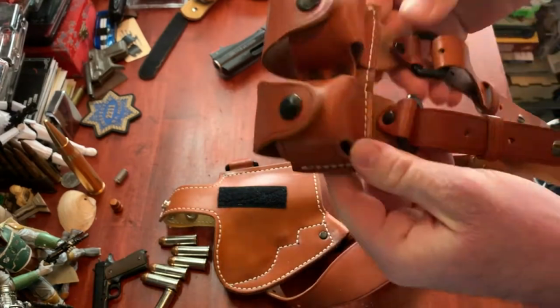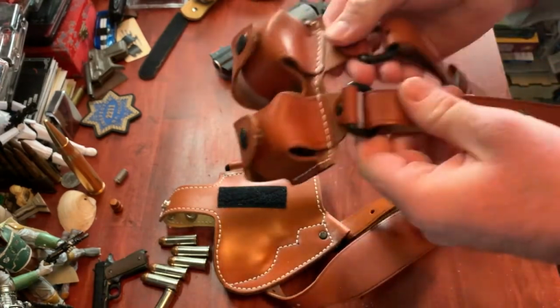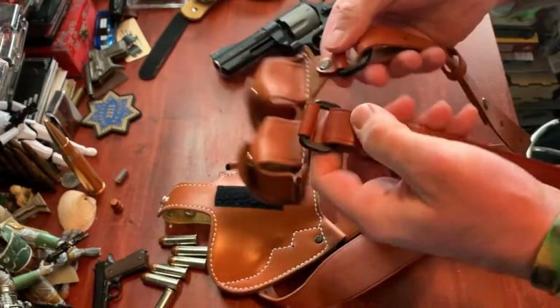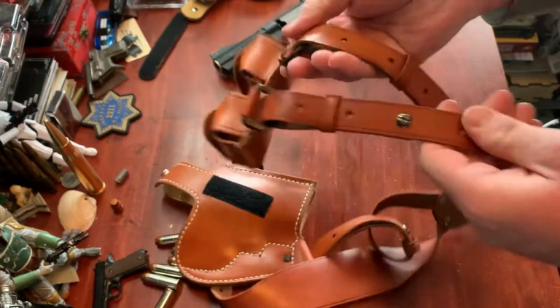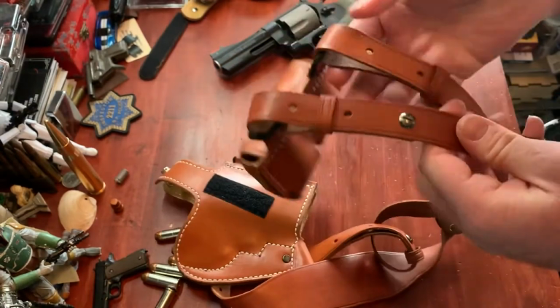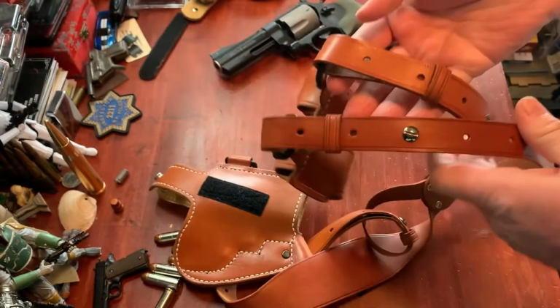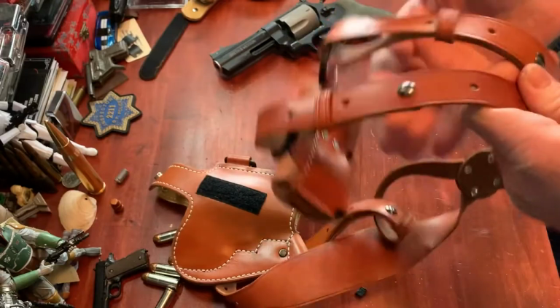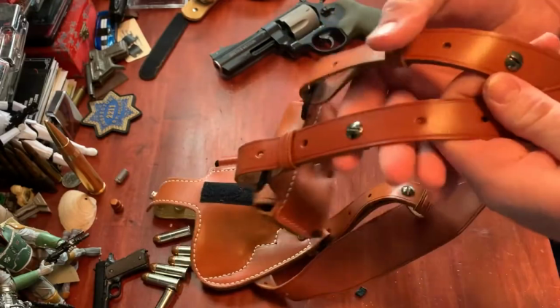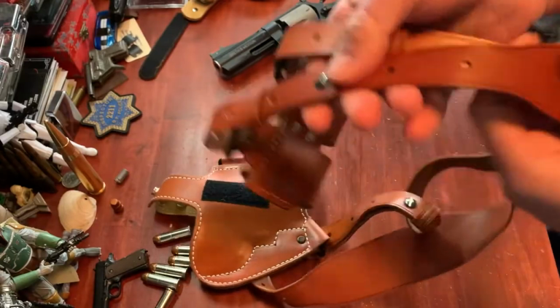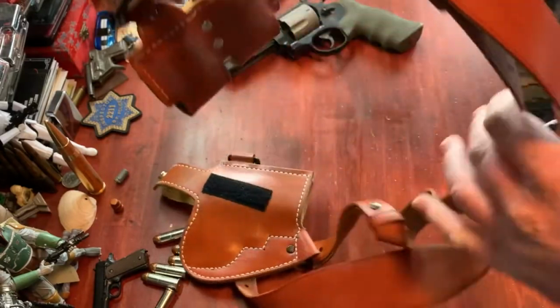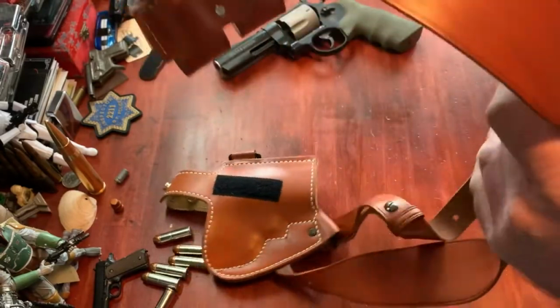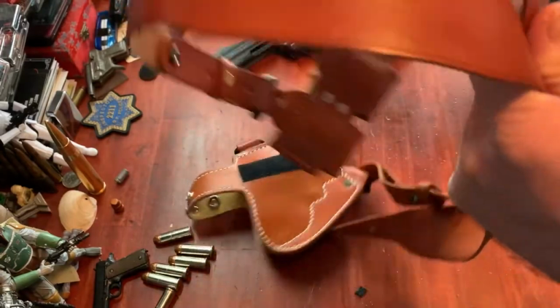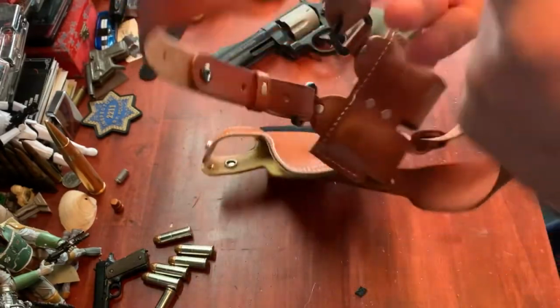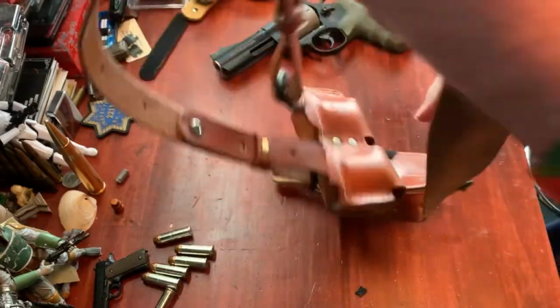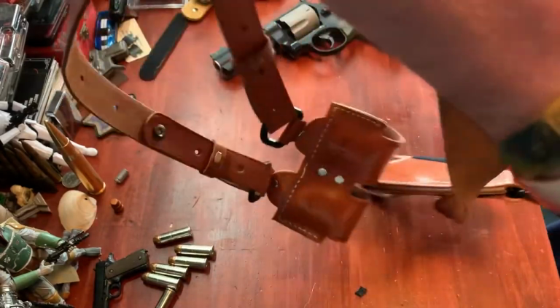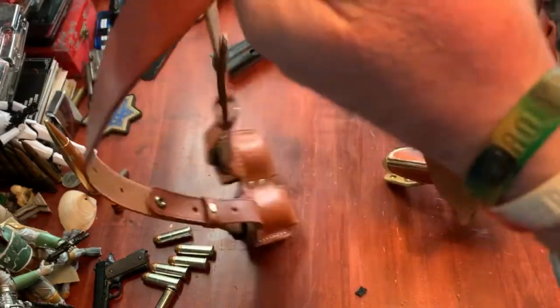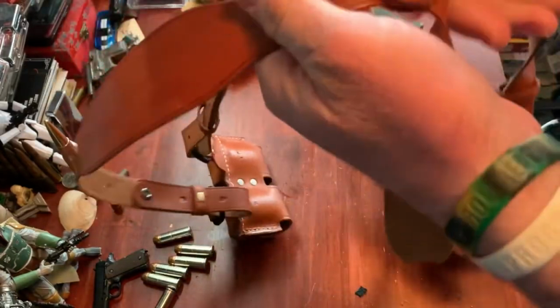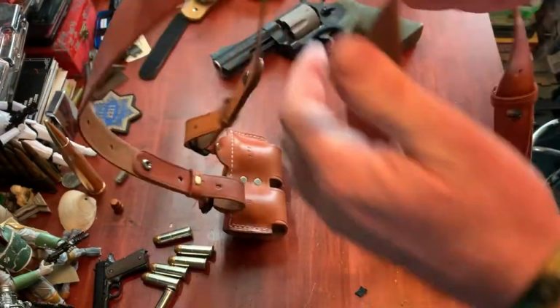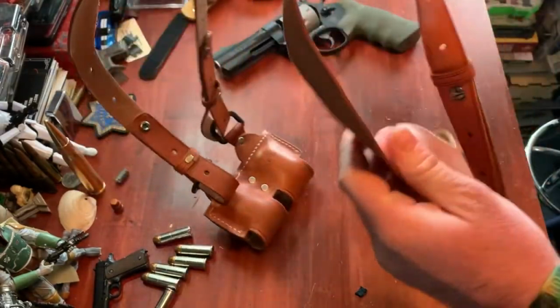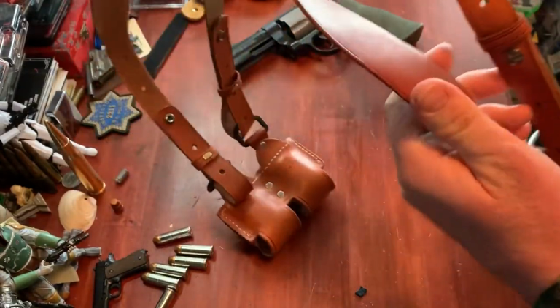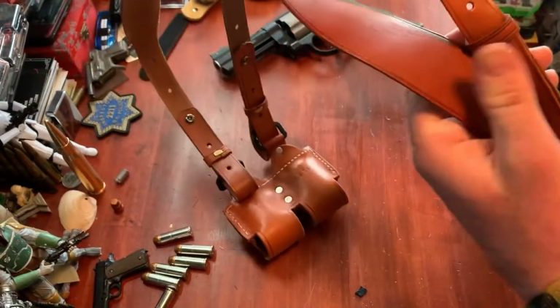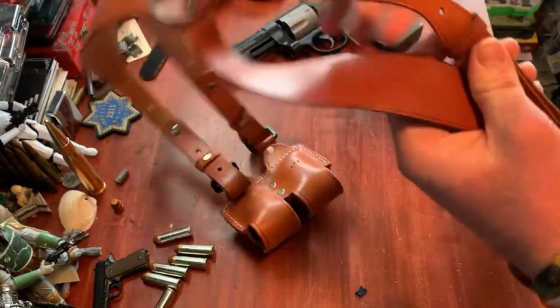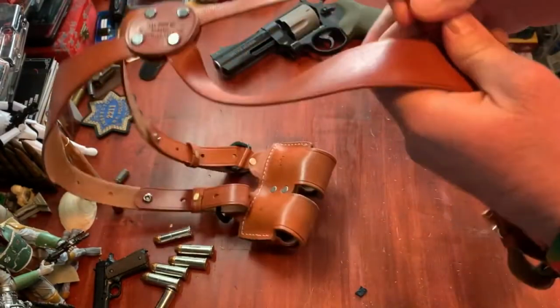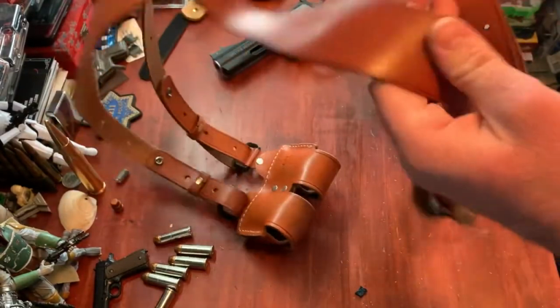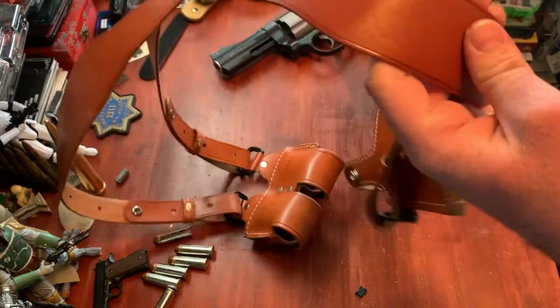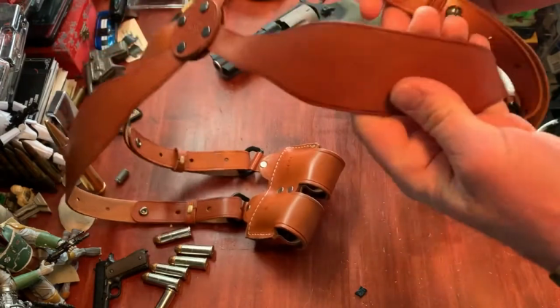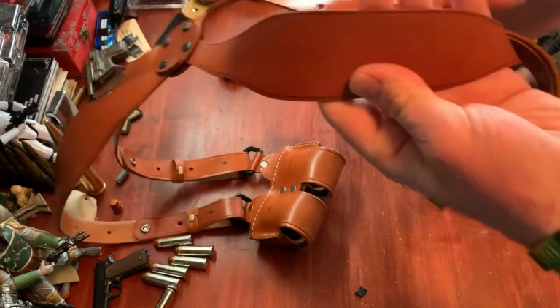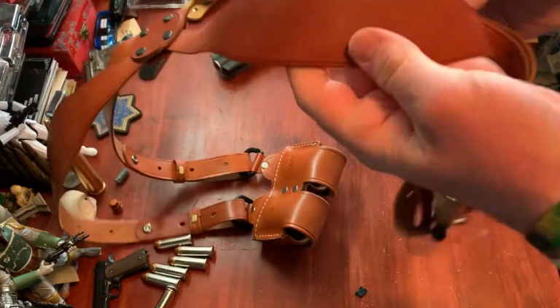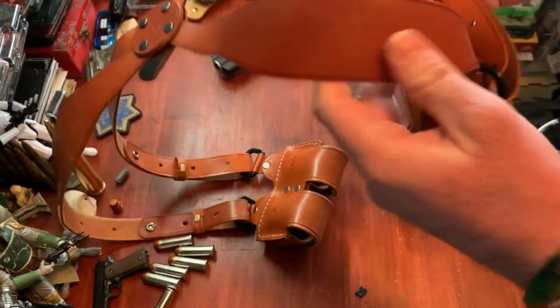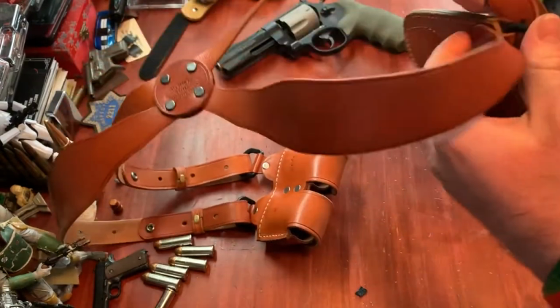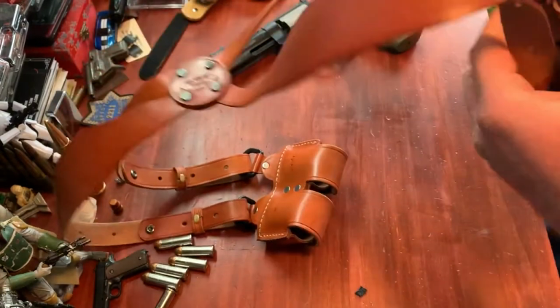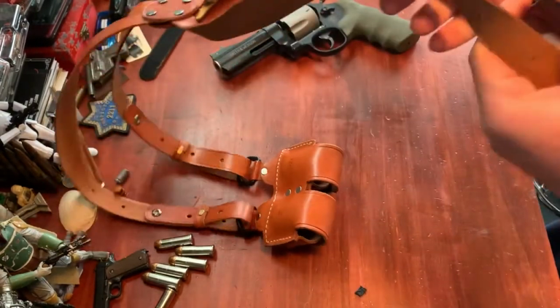Going down to the straps — there's not really any big issues with quality. They seem to be fairly well made and they are adjustable, so that's nice.